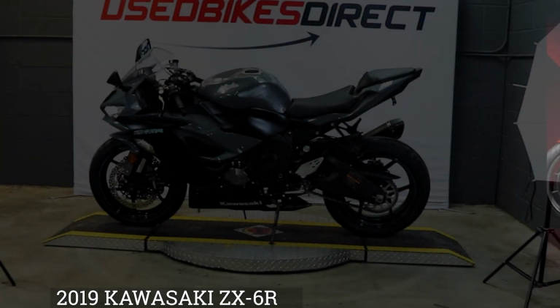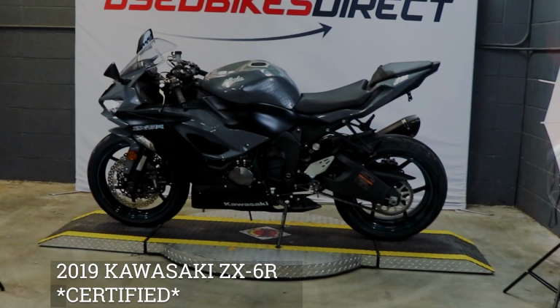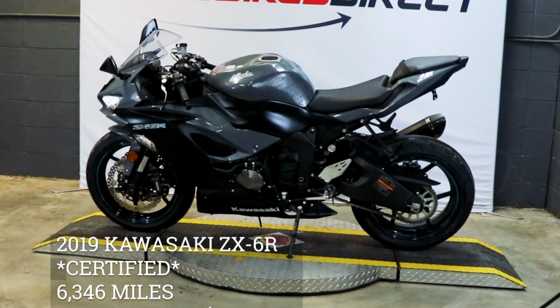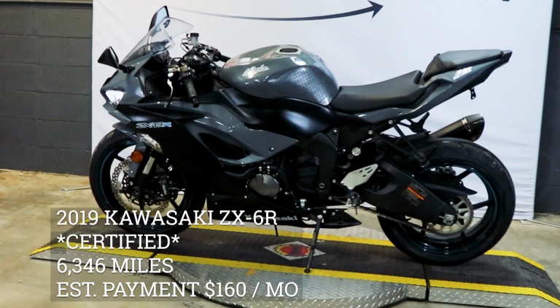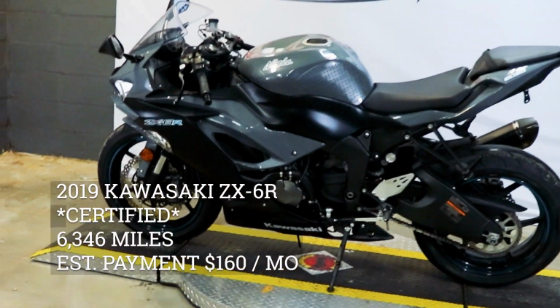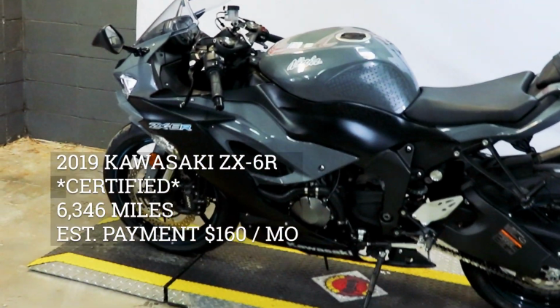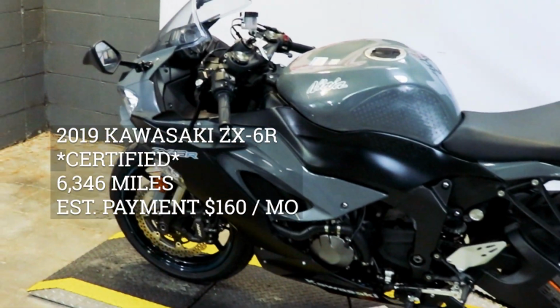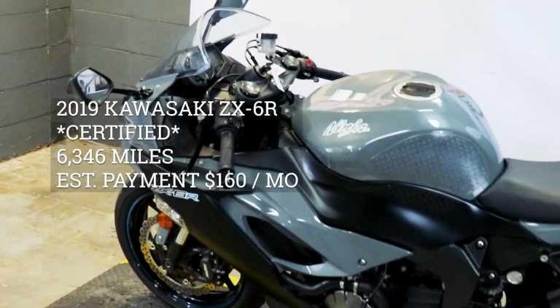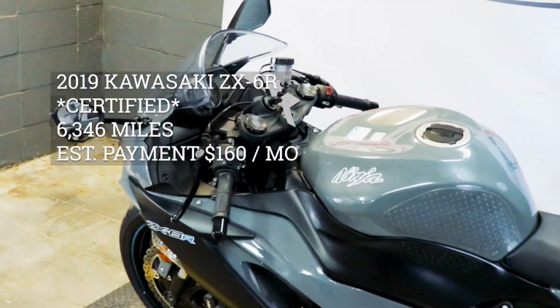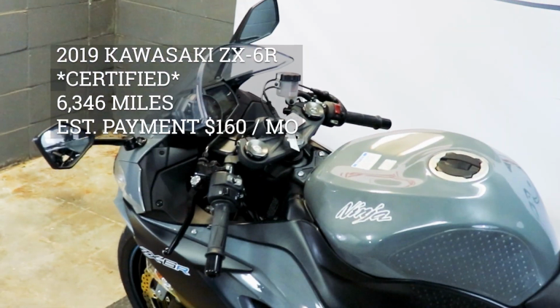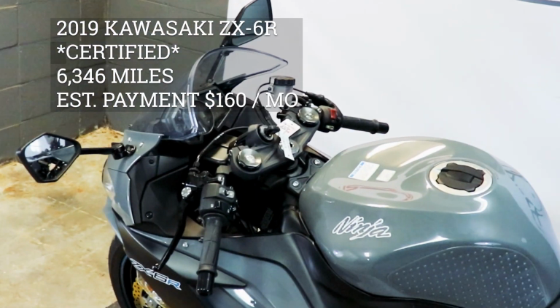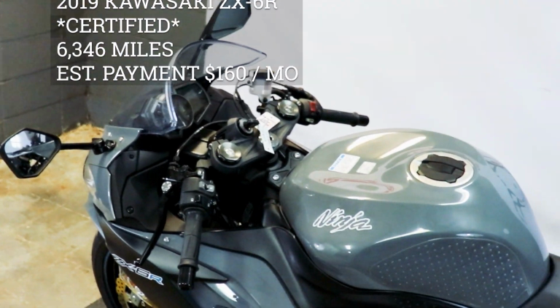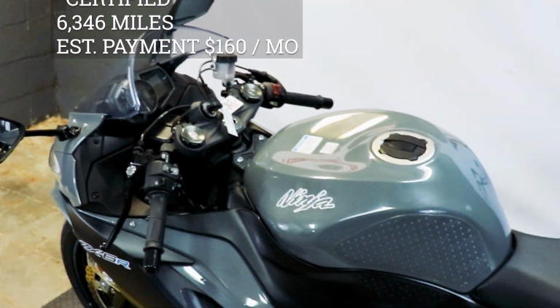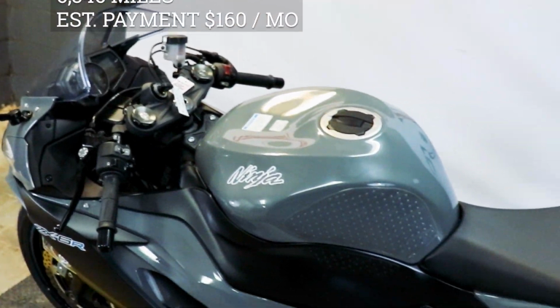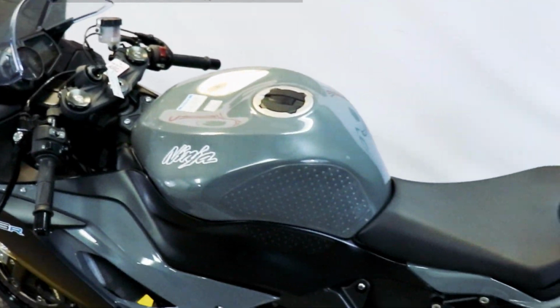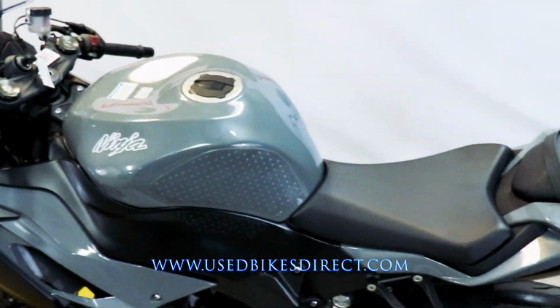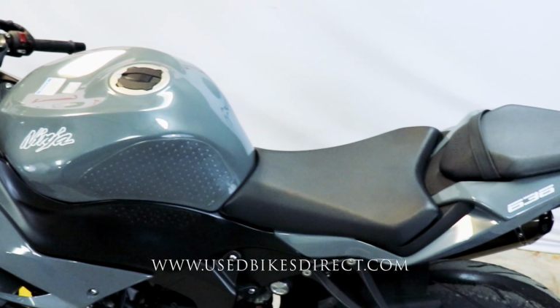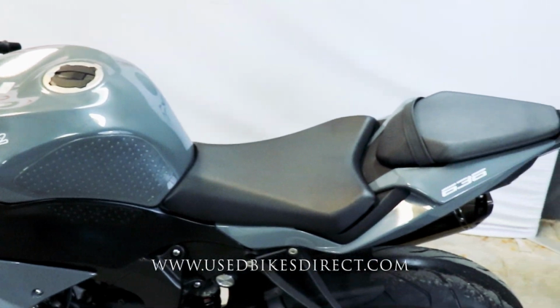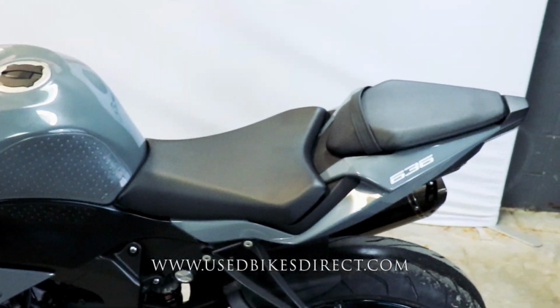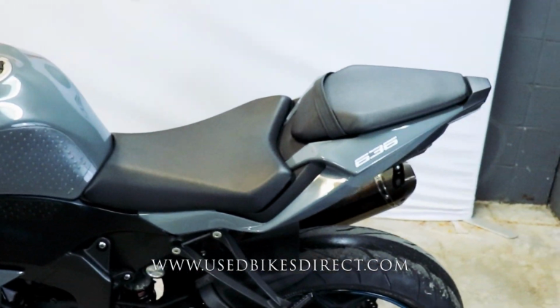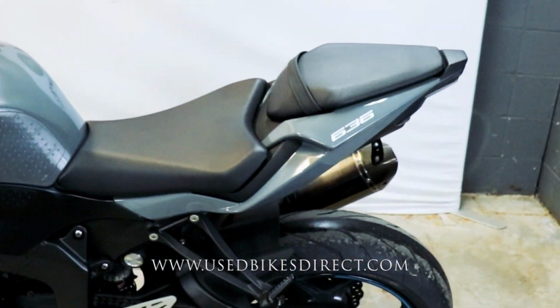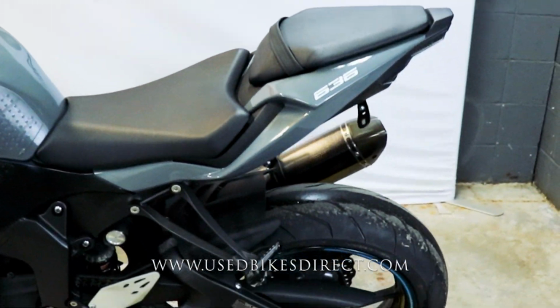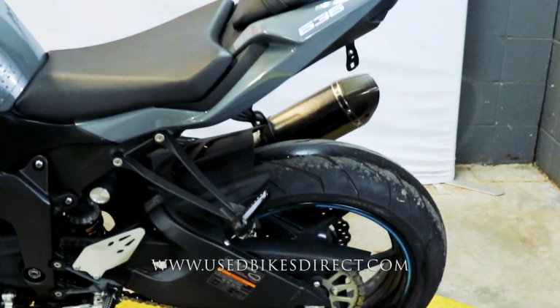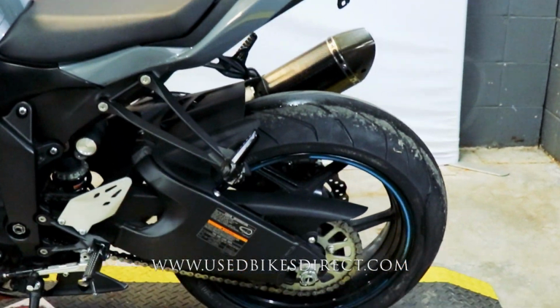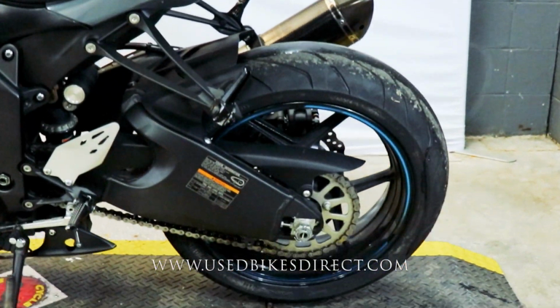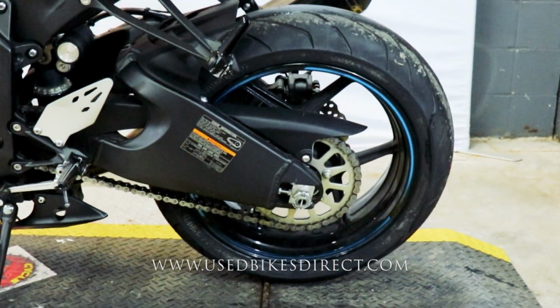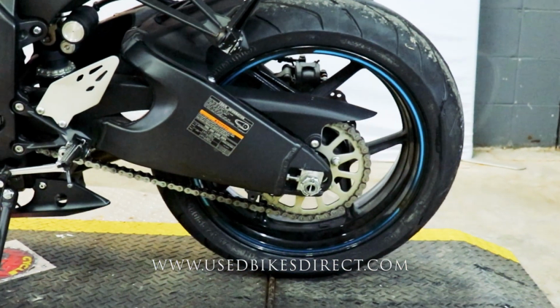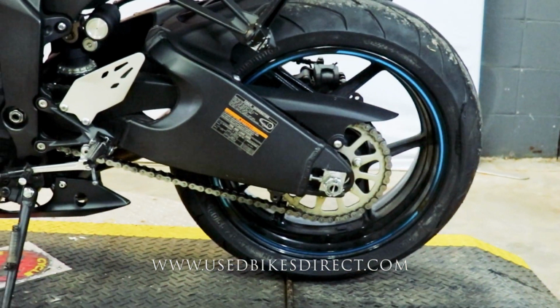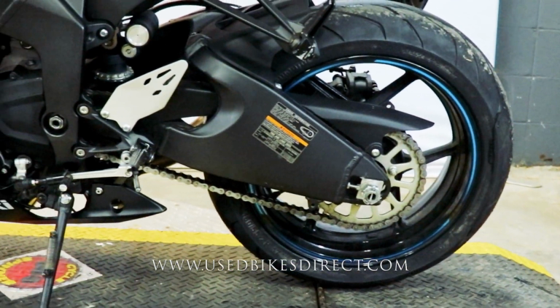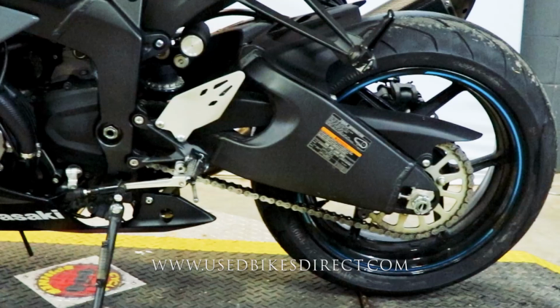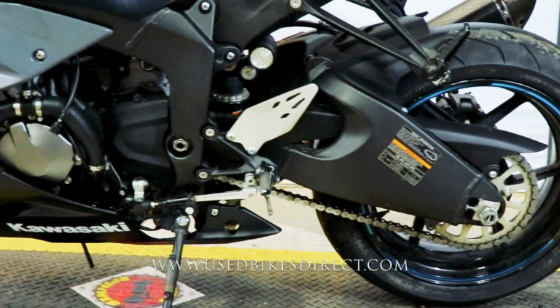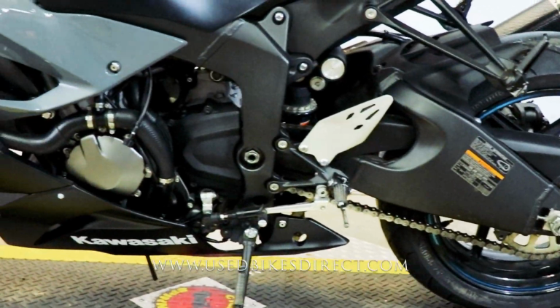Hey everyone, Nick again from Used Bikes Direct, checking out this Kawasaki ZX-6R. Hop on the website, usedbikesdirect.com, to see those detailed photos and specs. Give us a call with any questions at 866-576-2453.